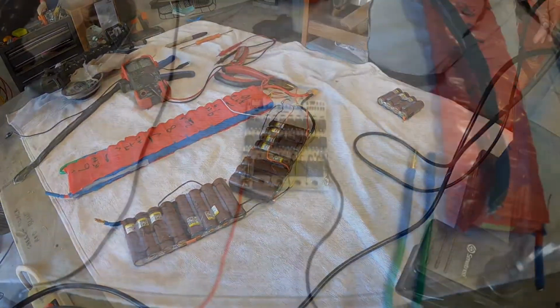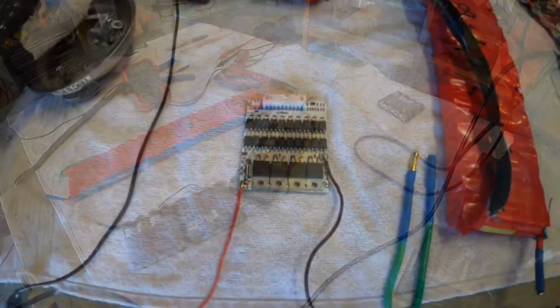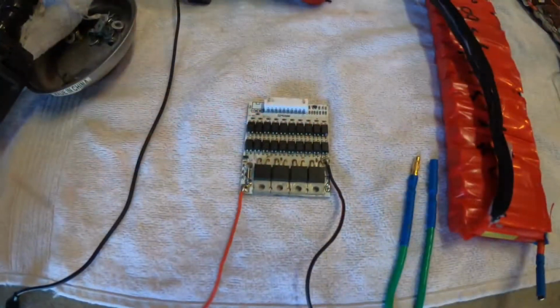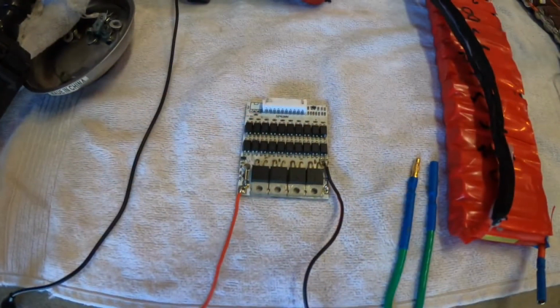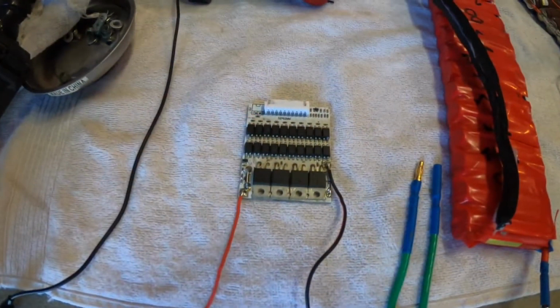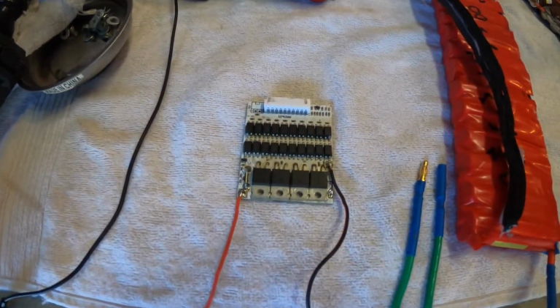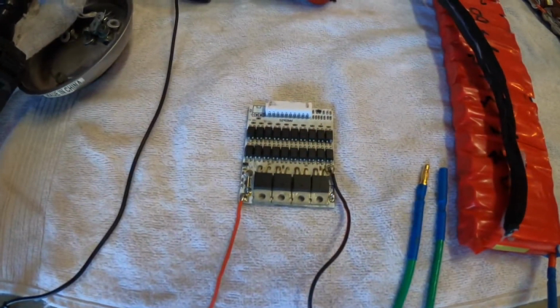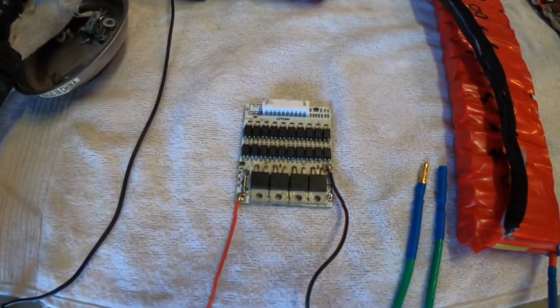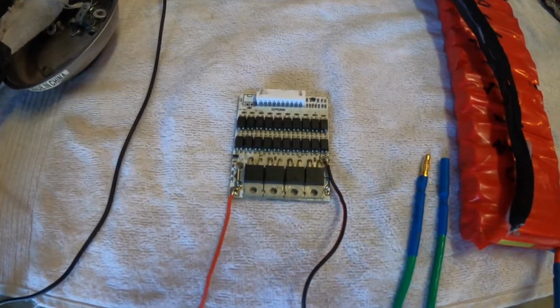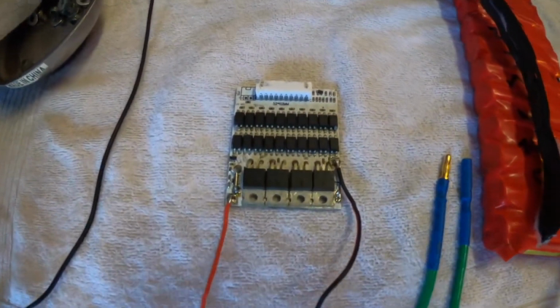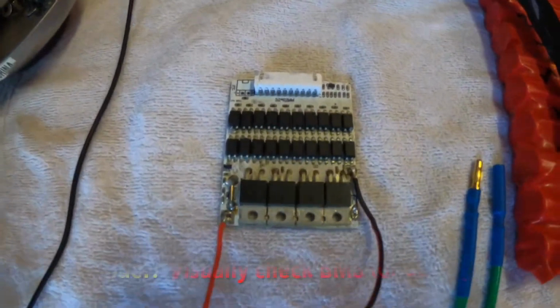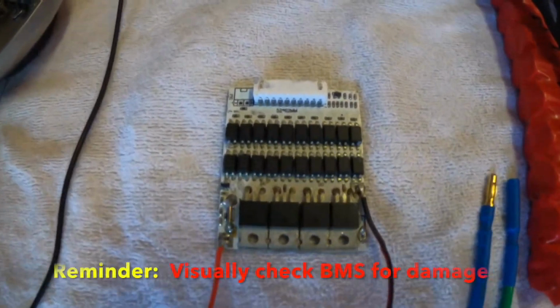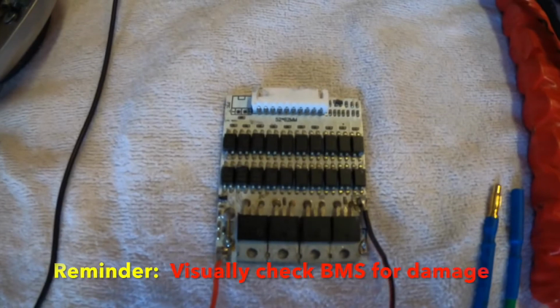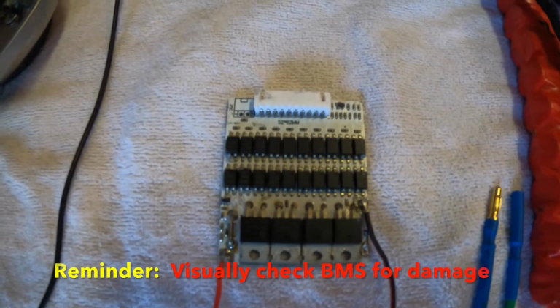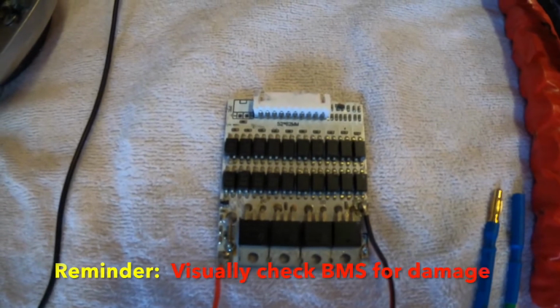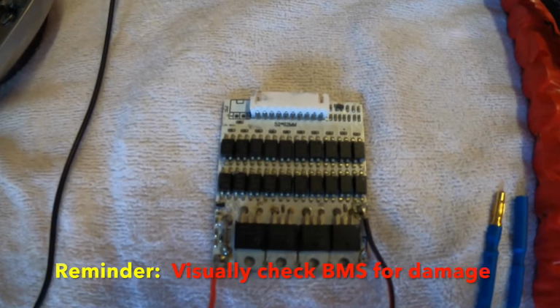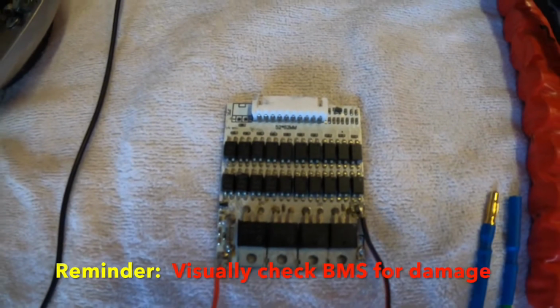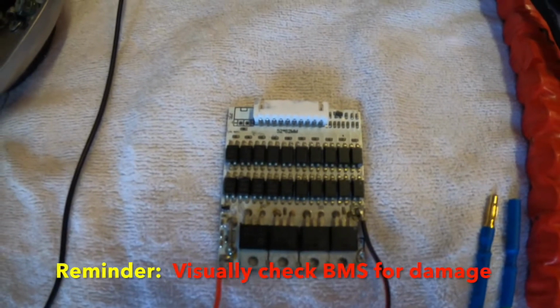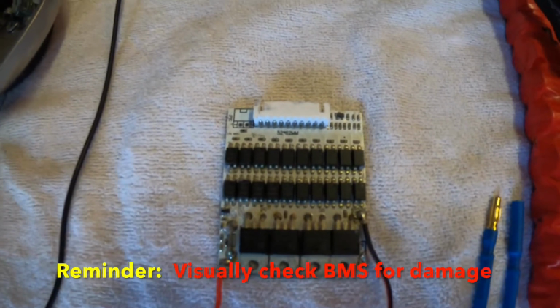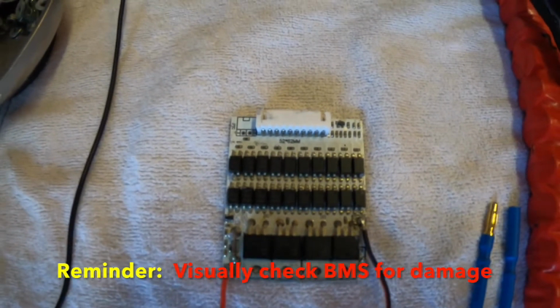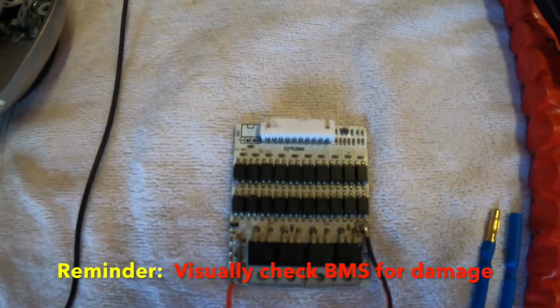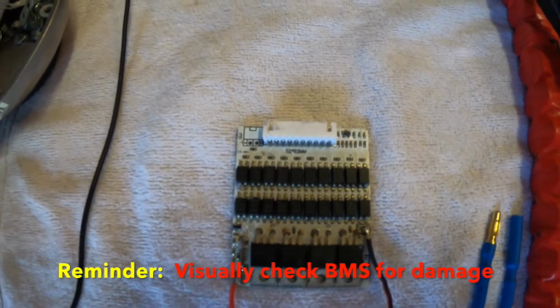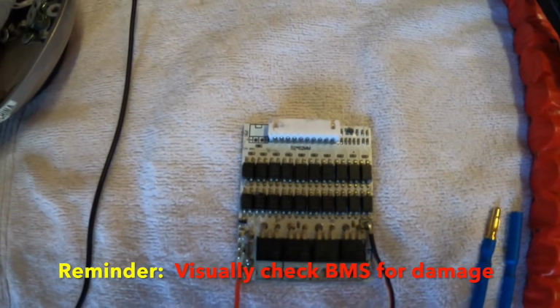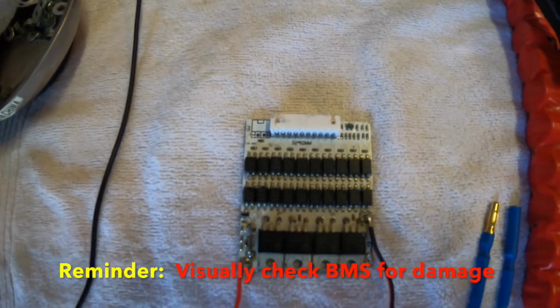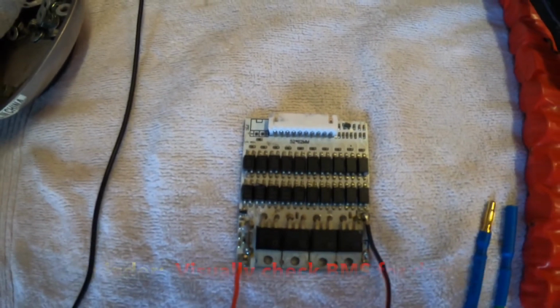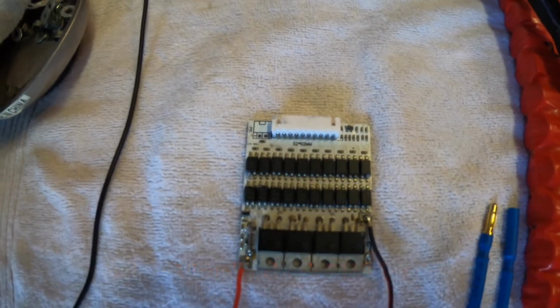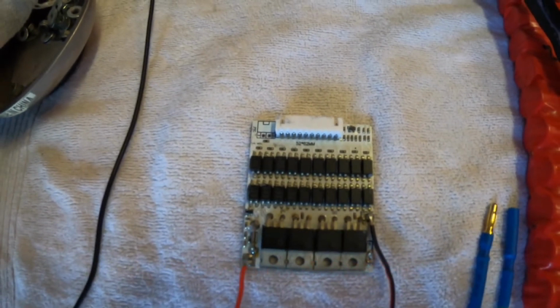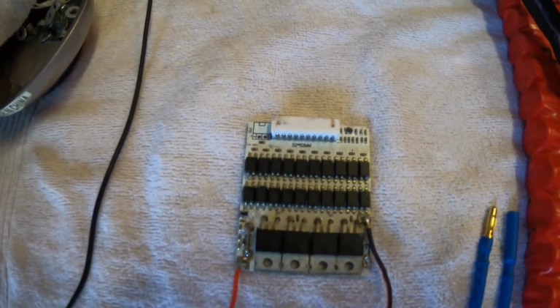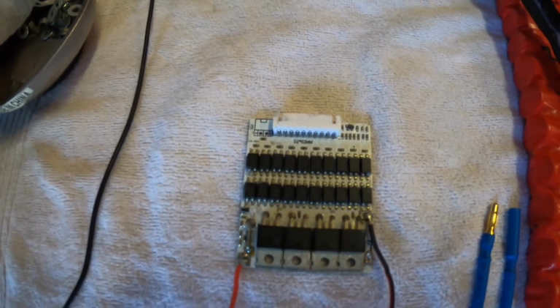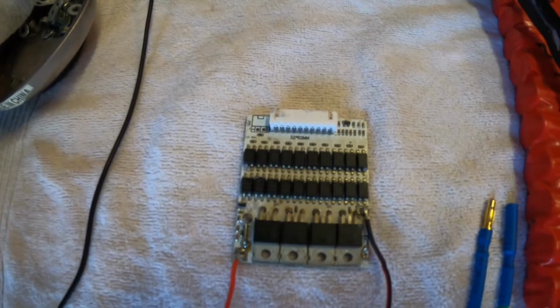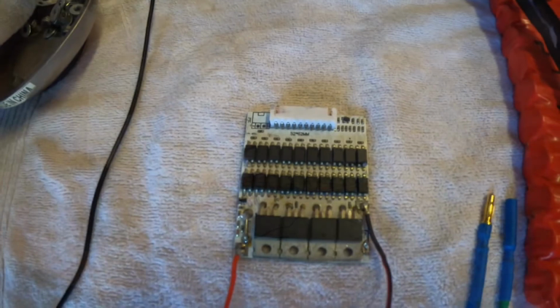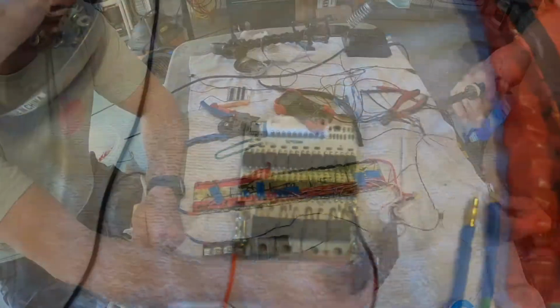Something the builder forgot to tell you: check the BMS transistors to see if they're burnt out before you reinstall the new cell. Do this visually.